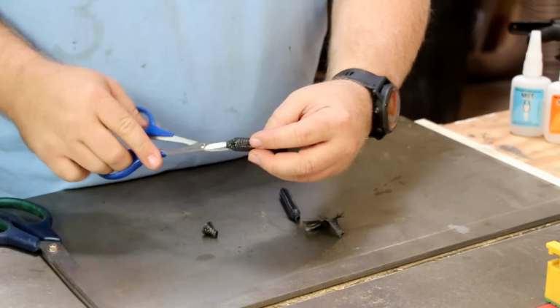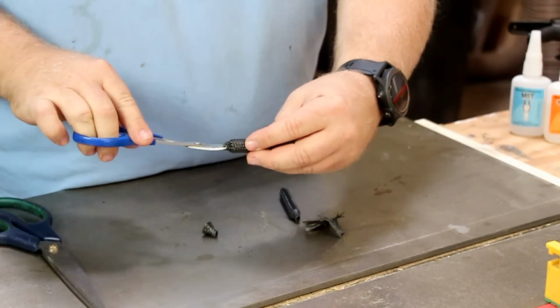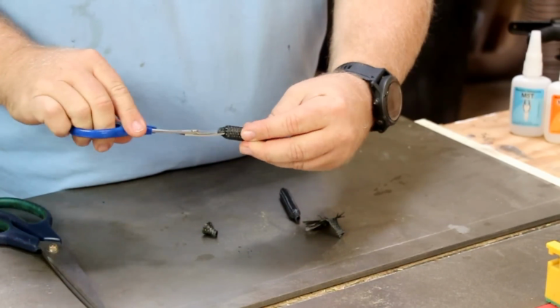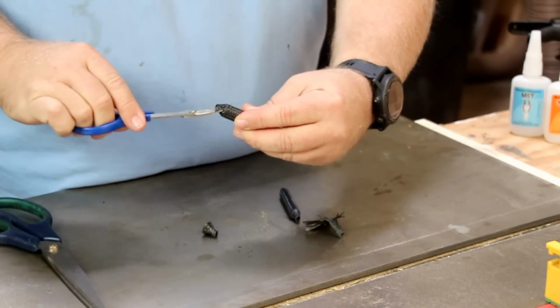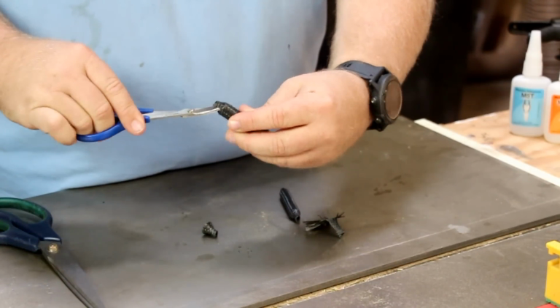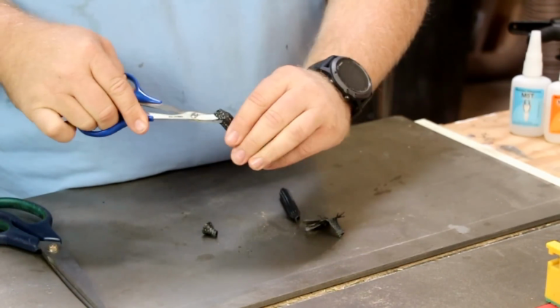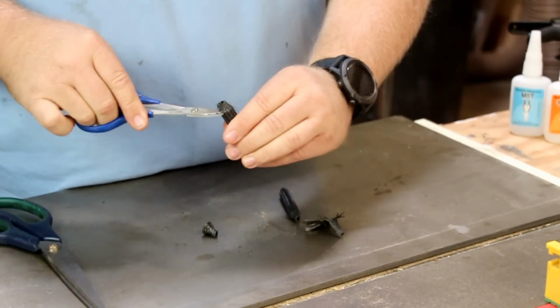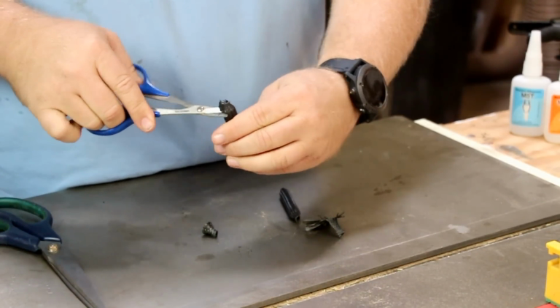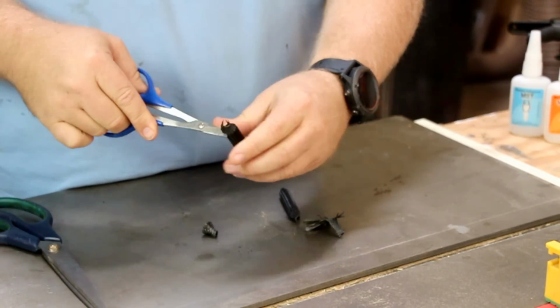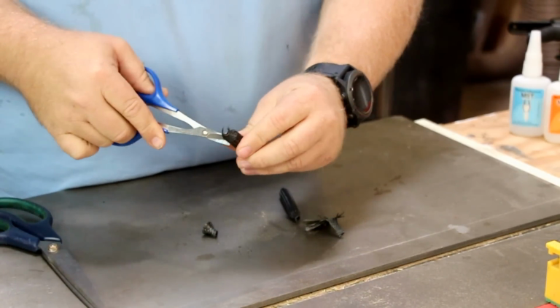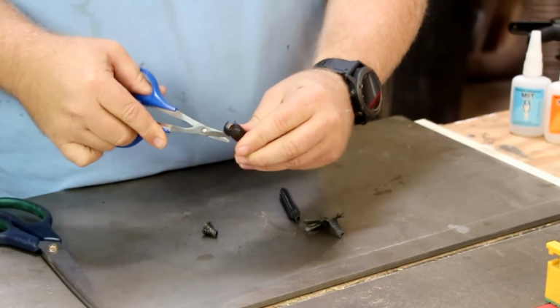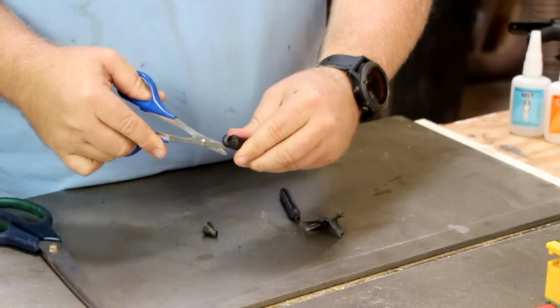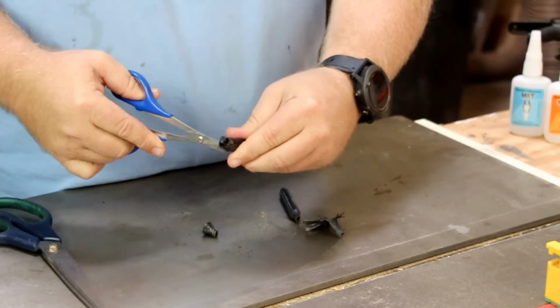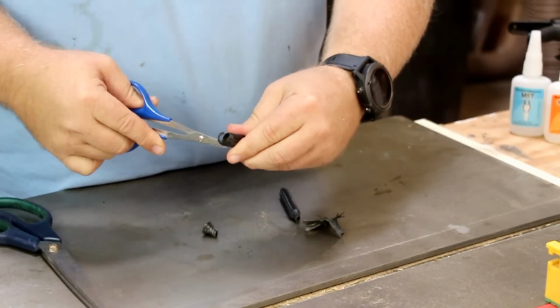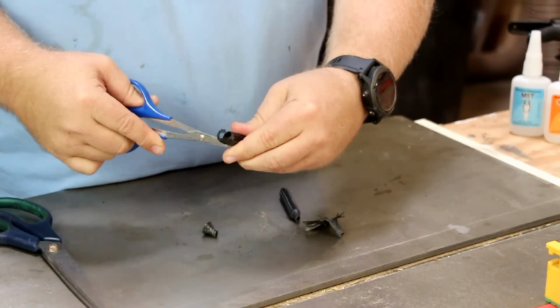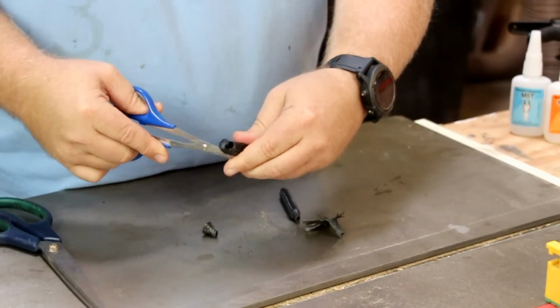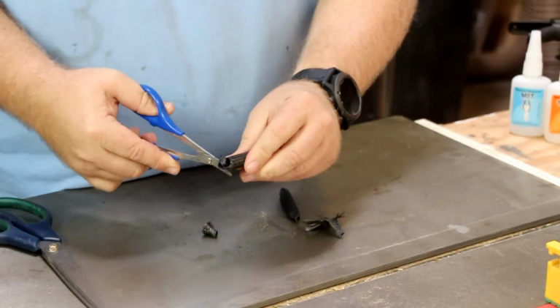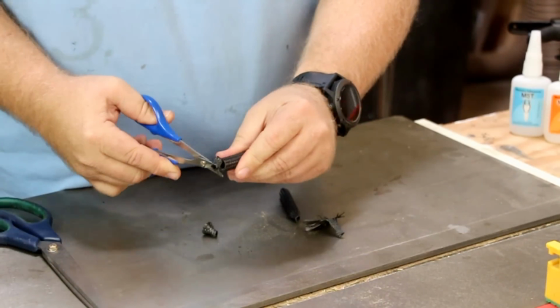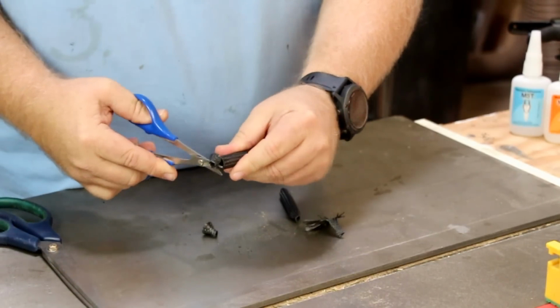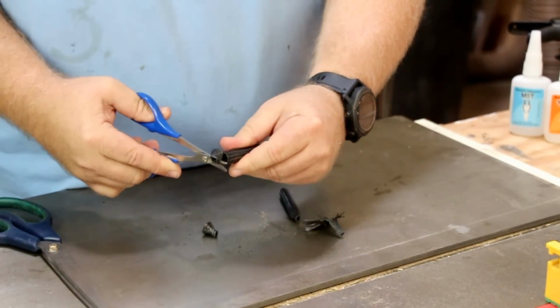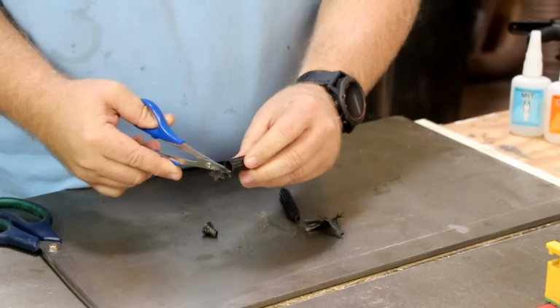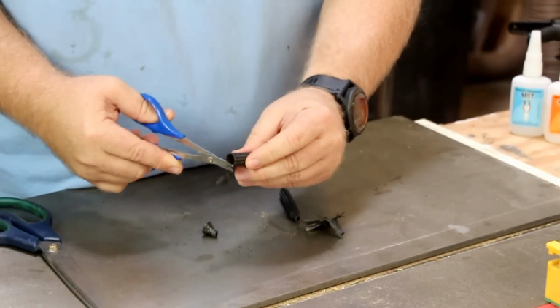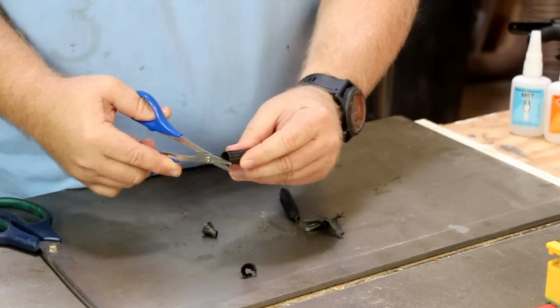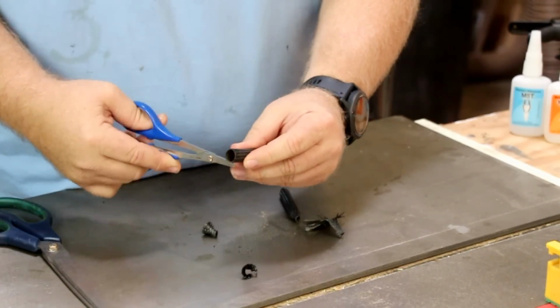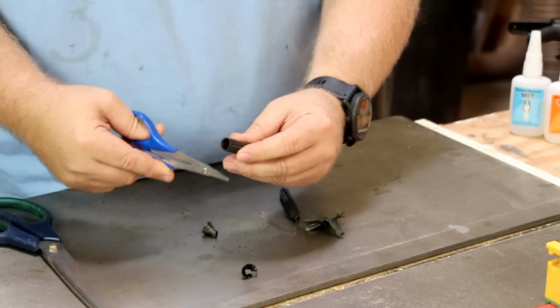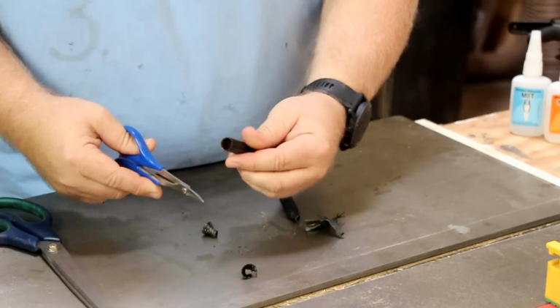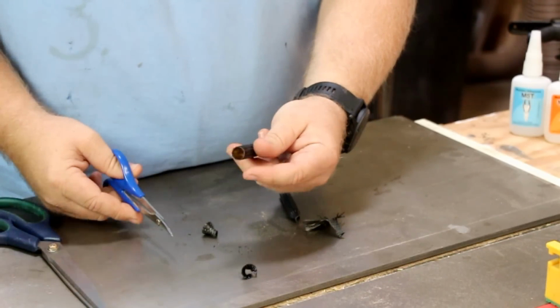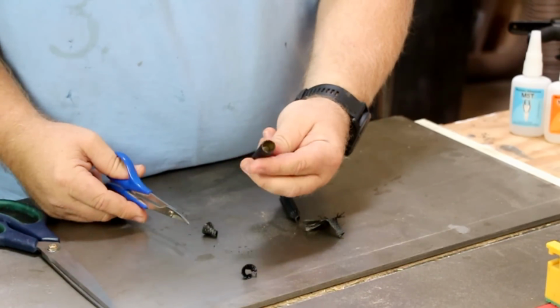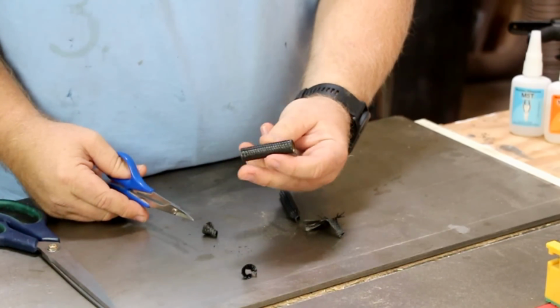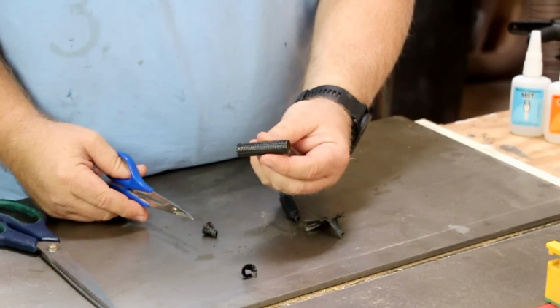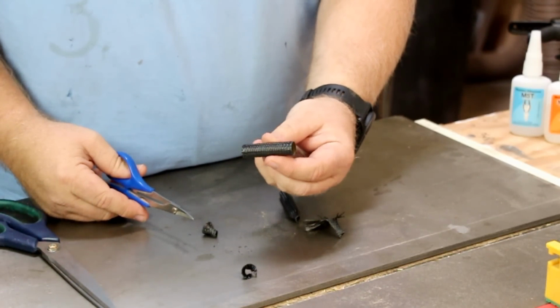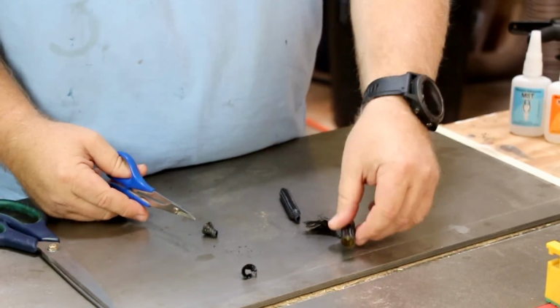So again, I just insert the scissors, rotate them, get right up next to that tube, and cut right around. And that is it for cutting out the tube.